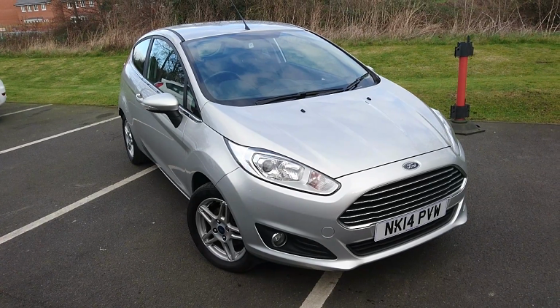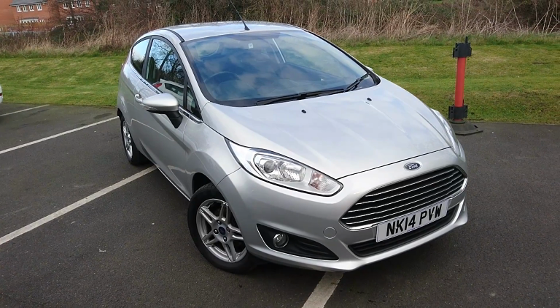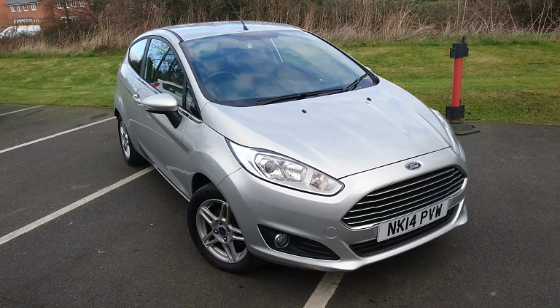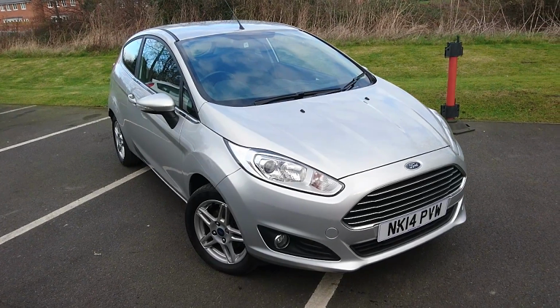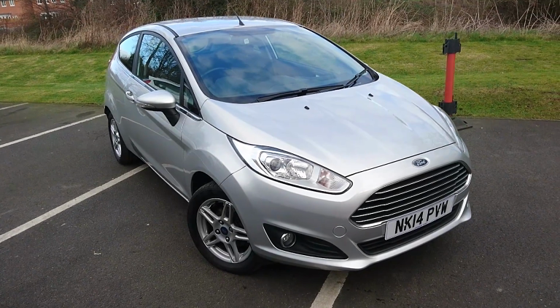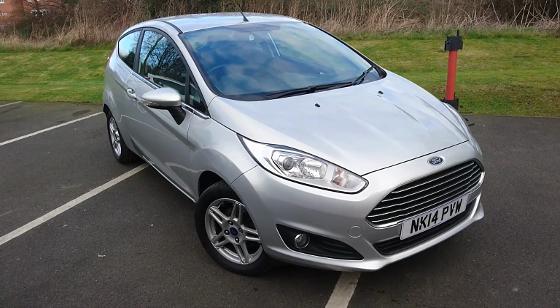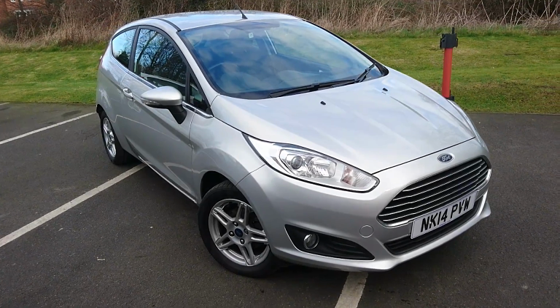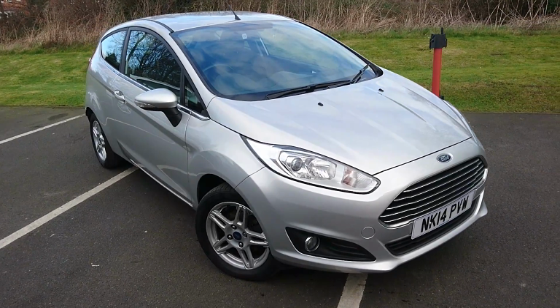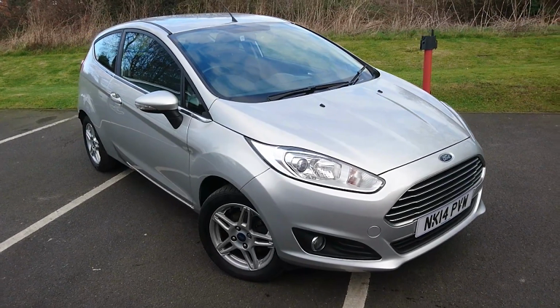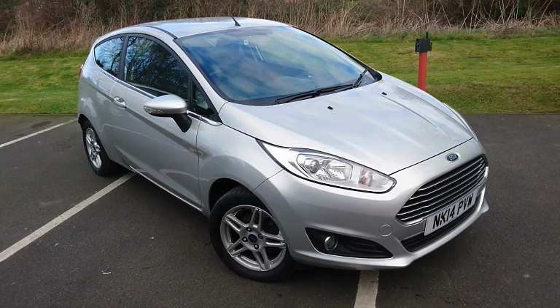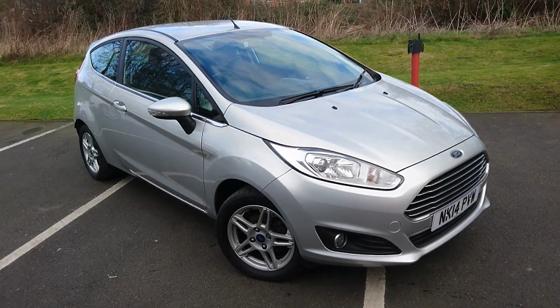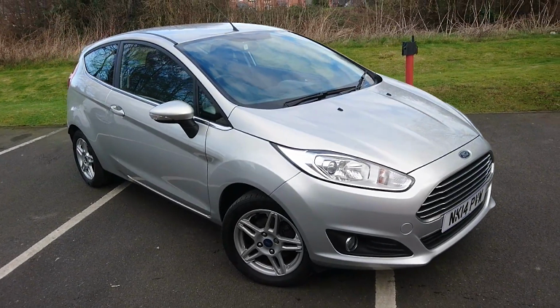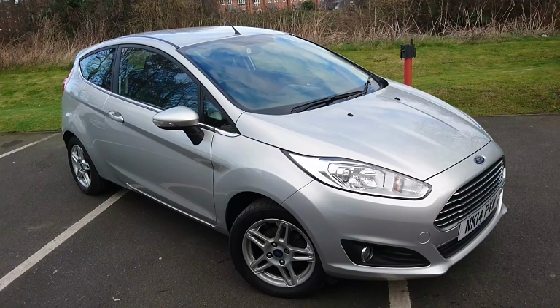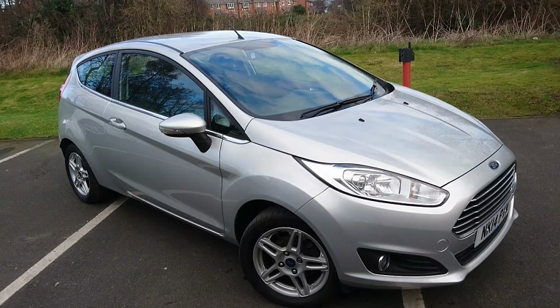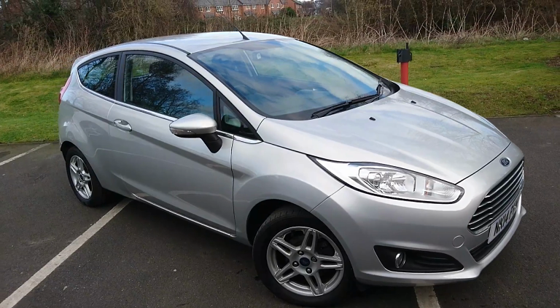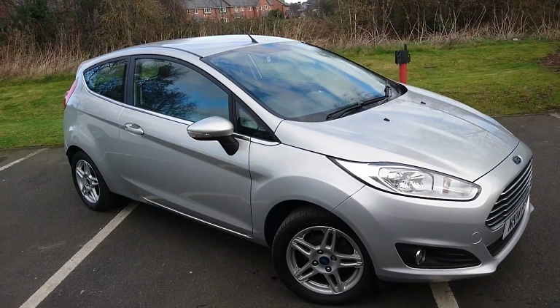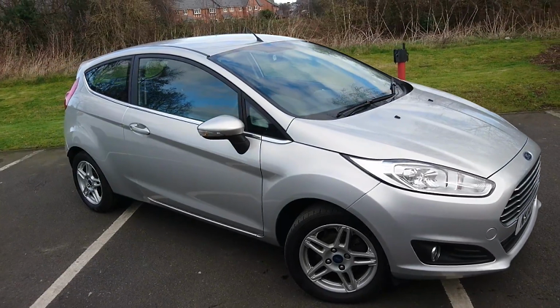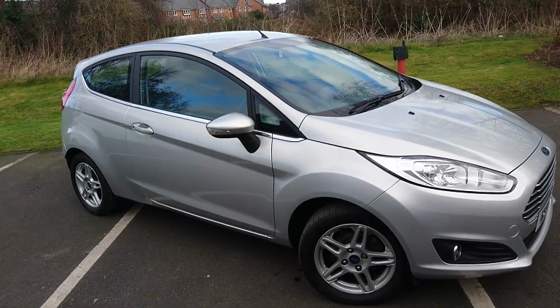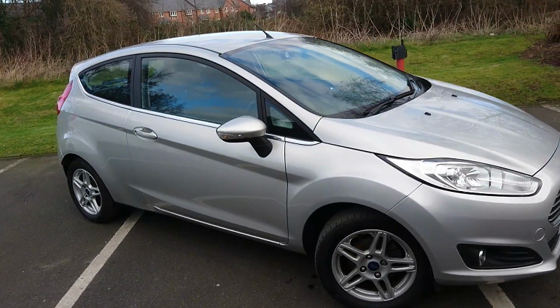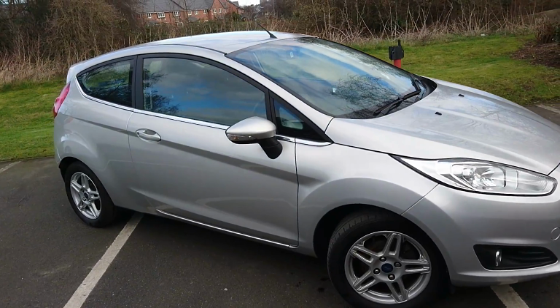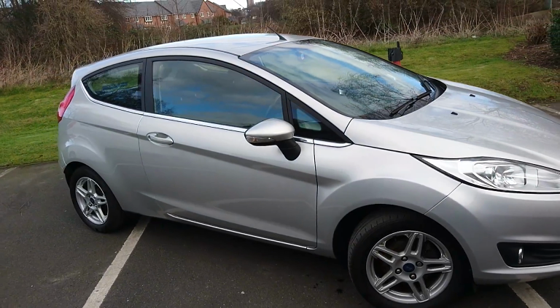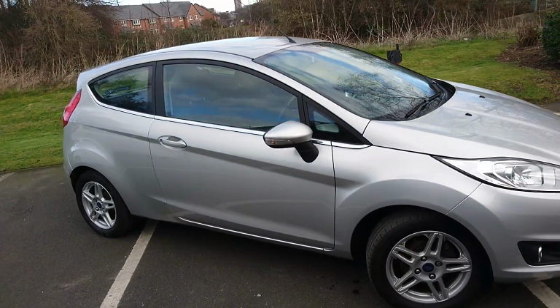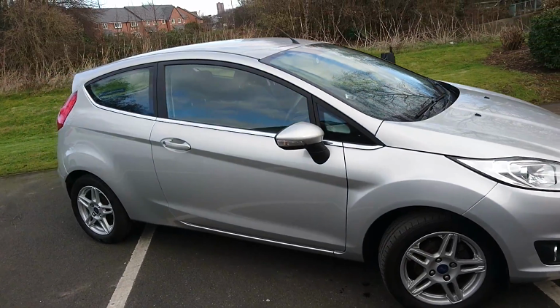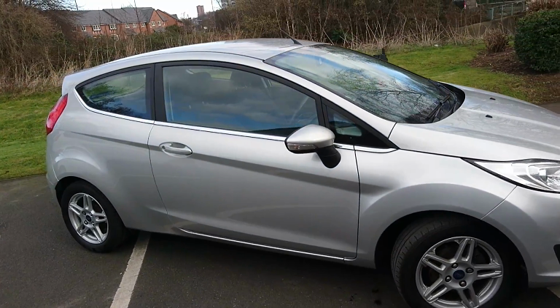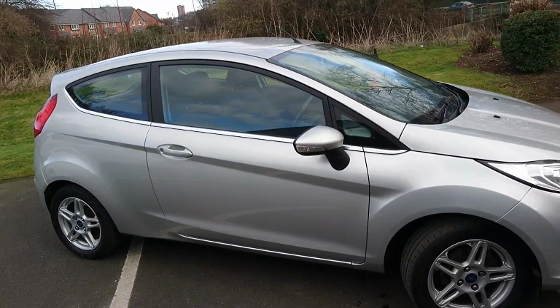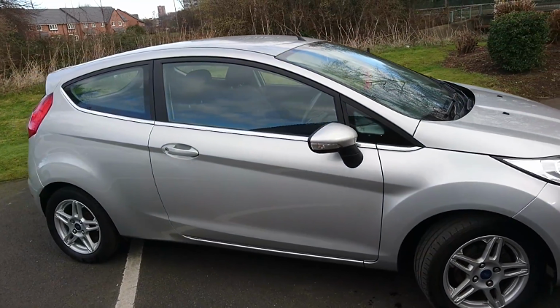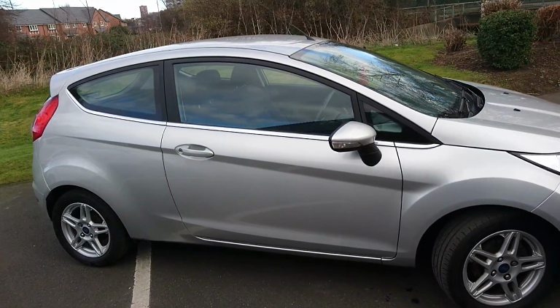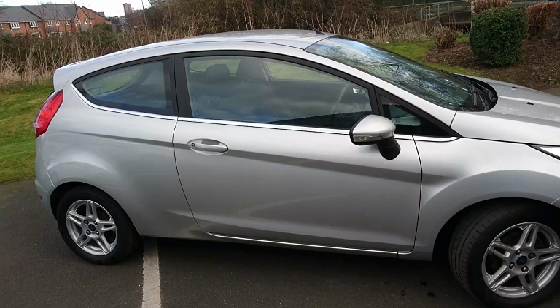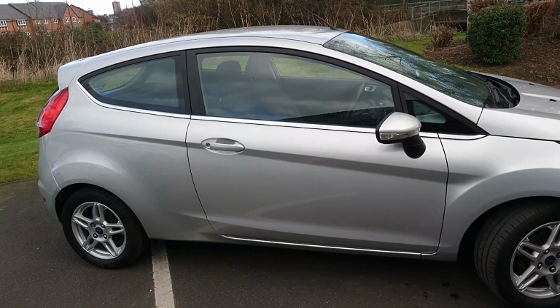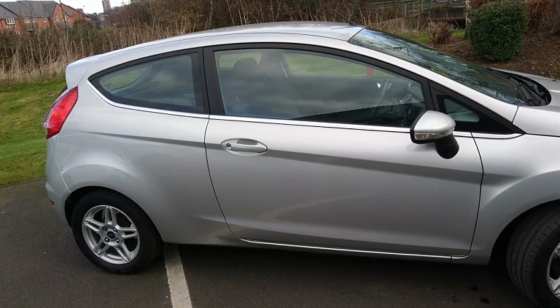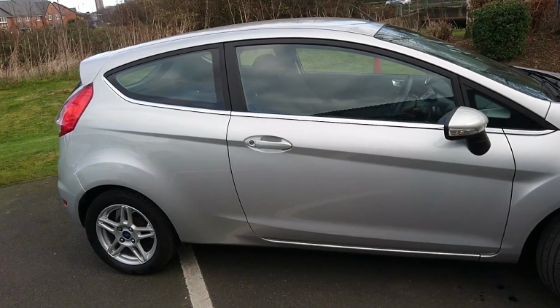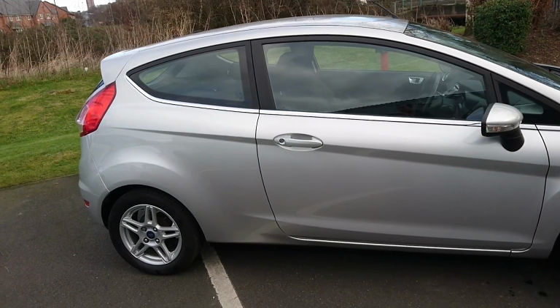Here we have a Ford Fiesta Z-Tec with a 1.0L EcoBoost engine. It comes with the same power as a 1.4L conventional engine. It also has a 5-speed manual gearbox. It comes in moon dust silver.